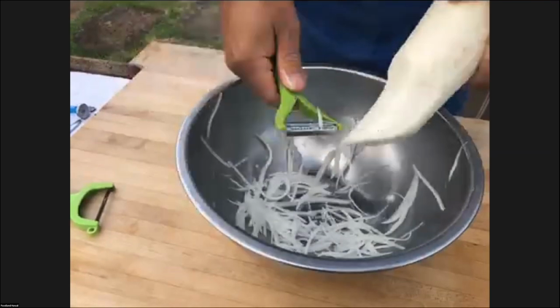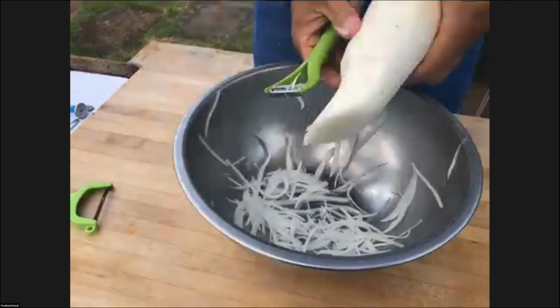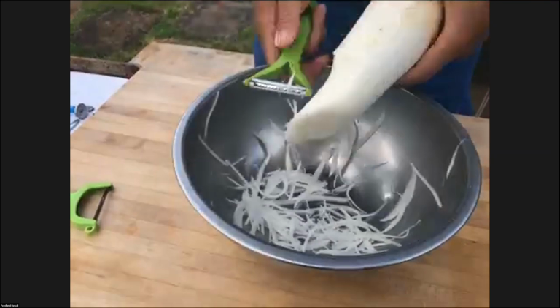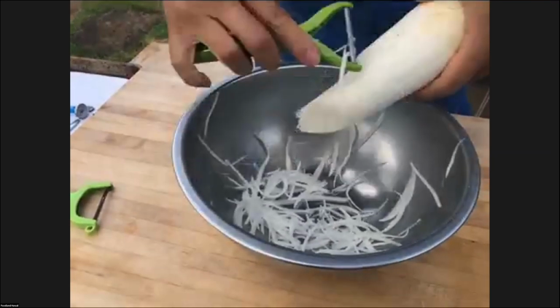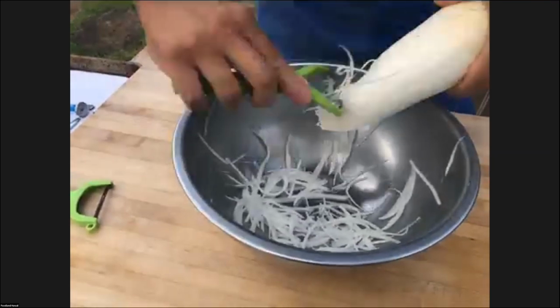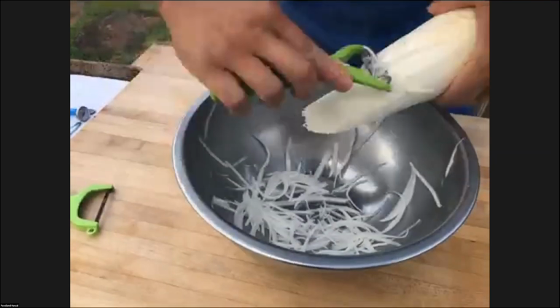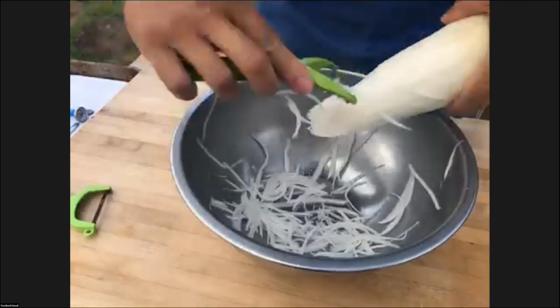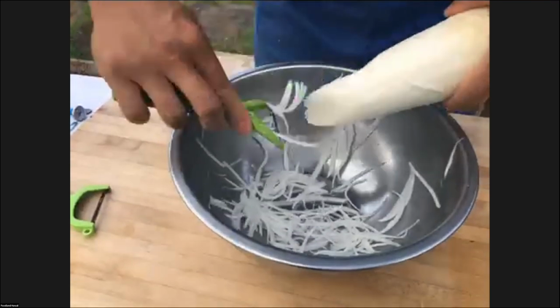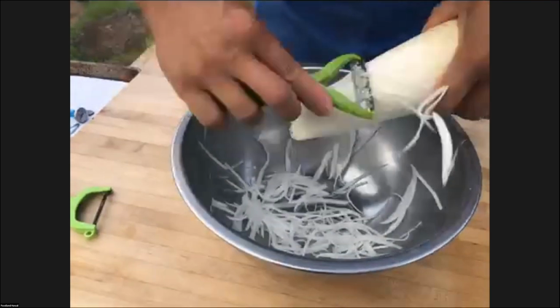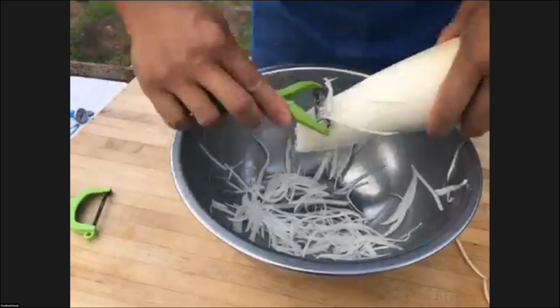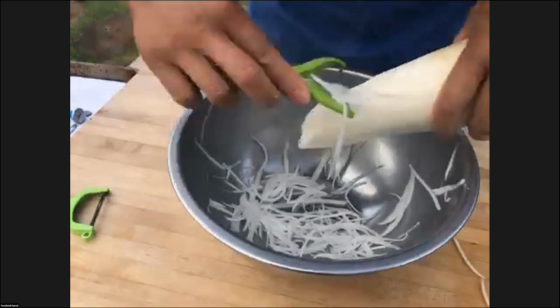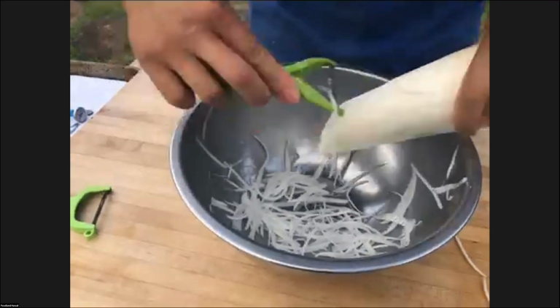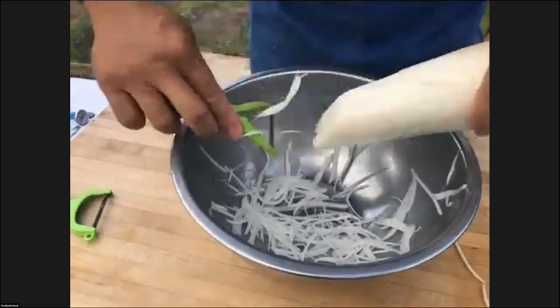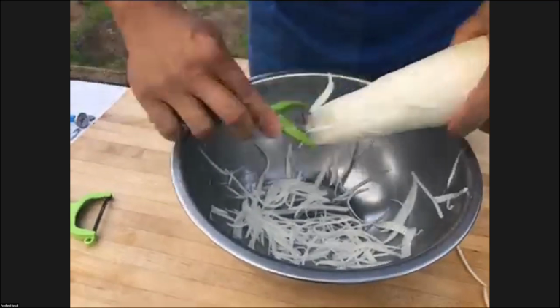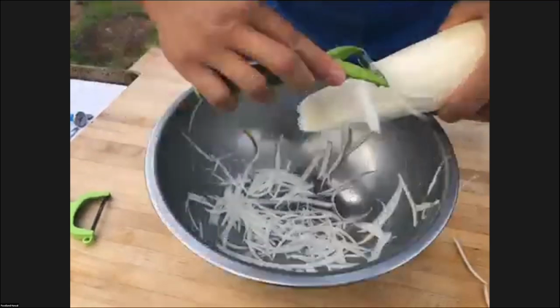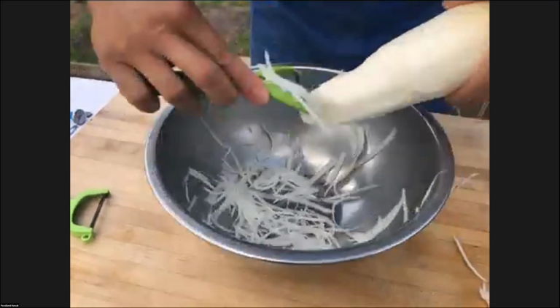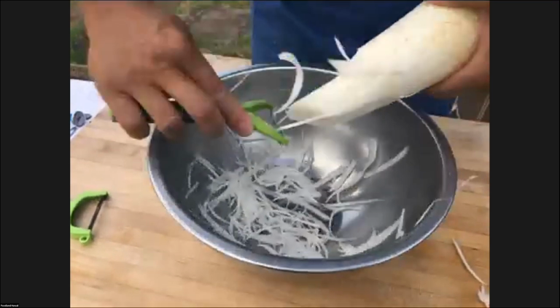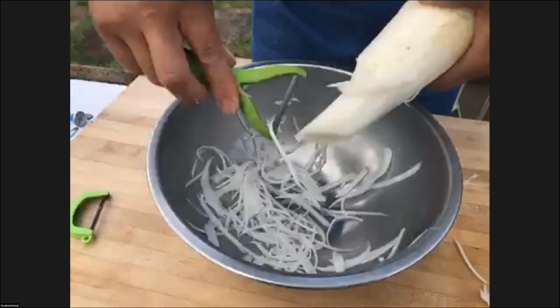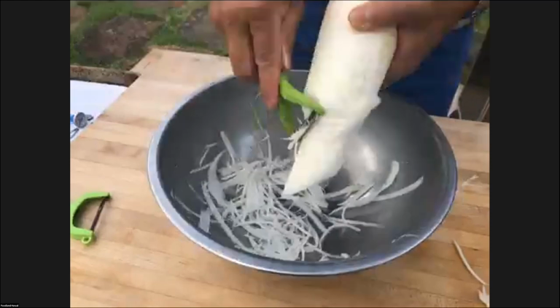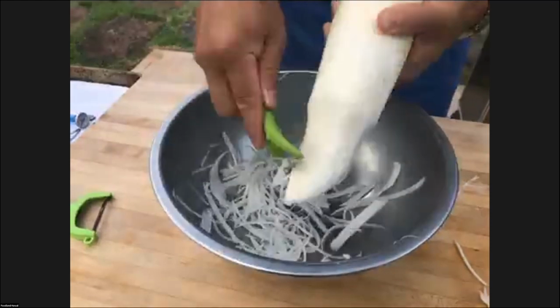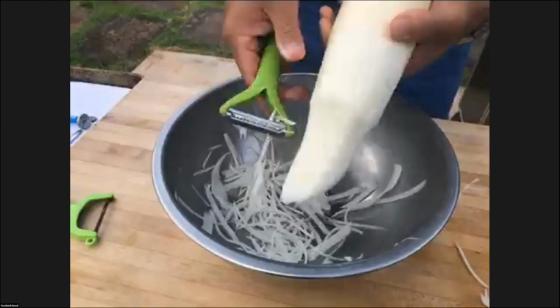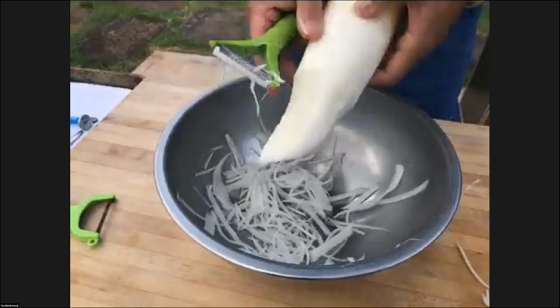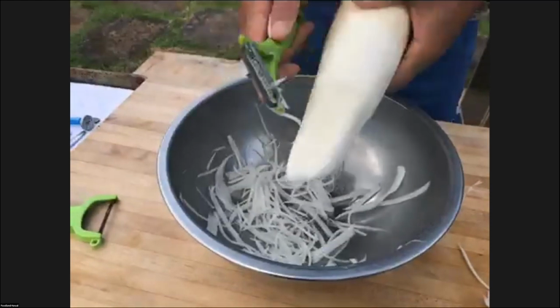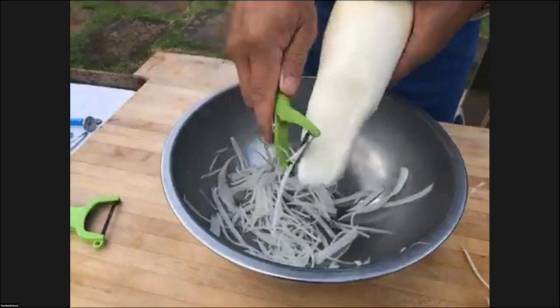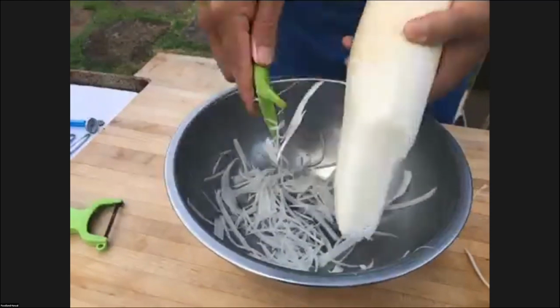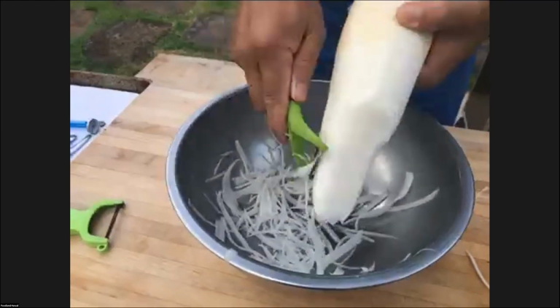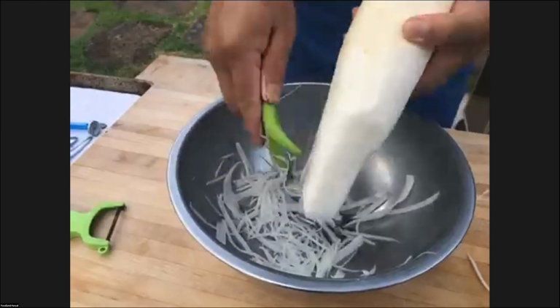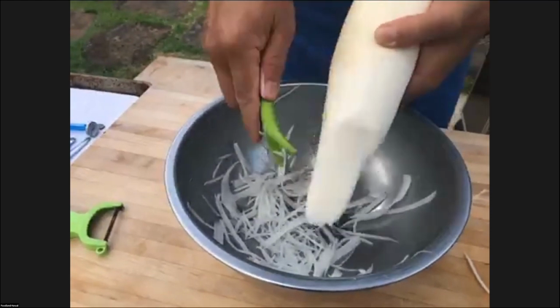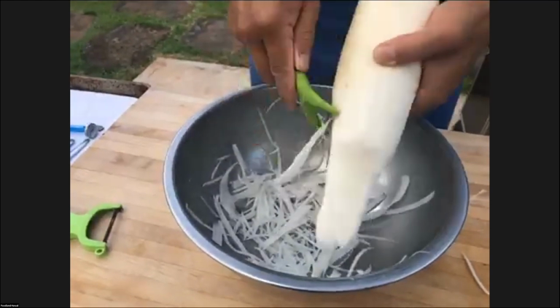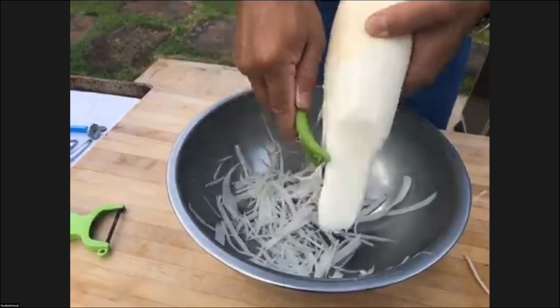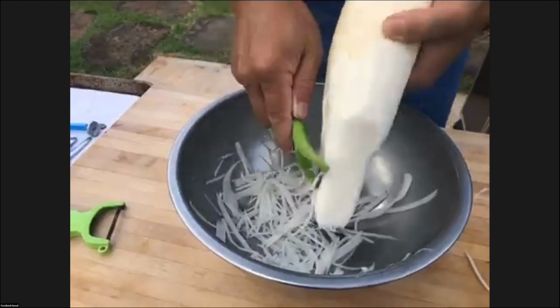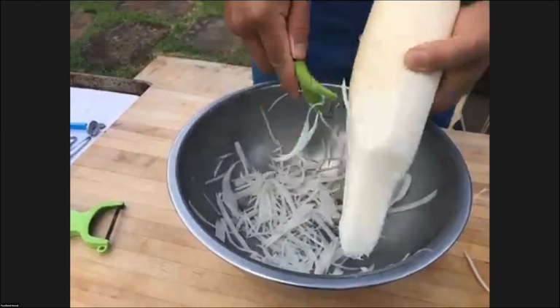The temperature of the chicken you're shooting for is 165 degrees Fahrenheit.